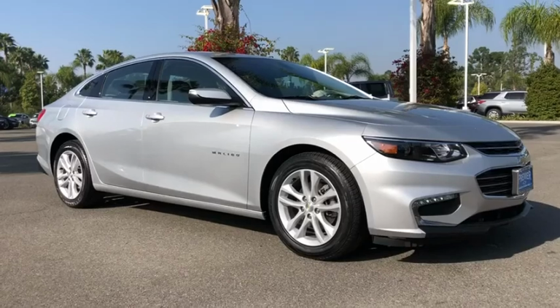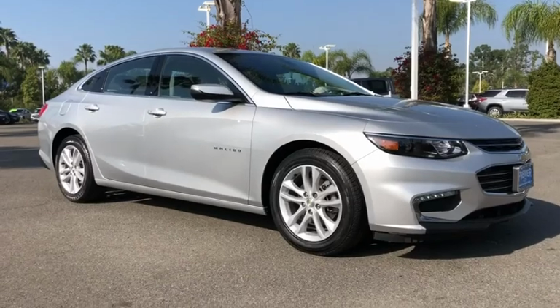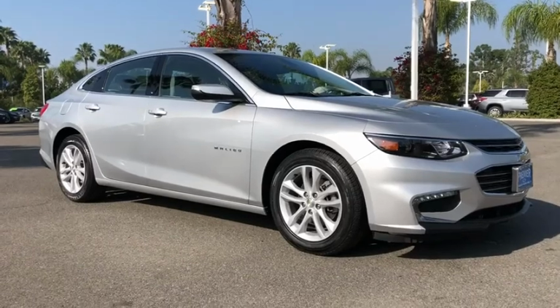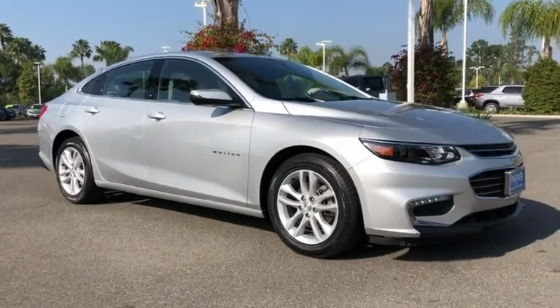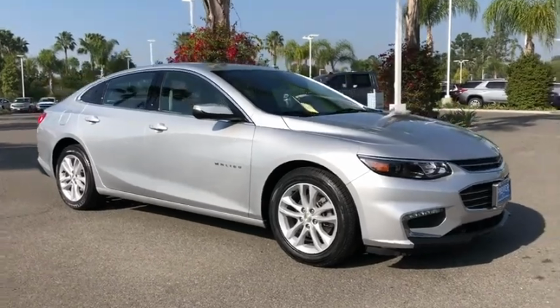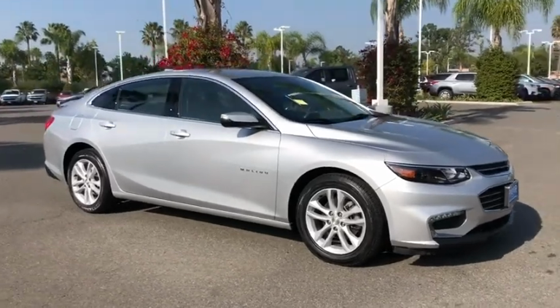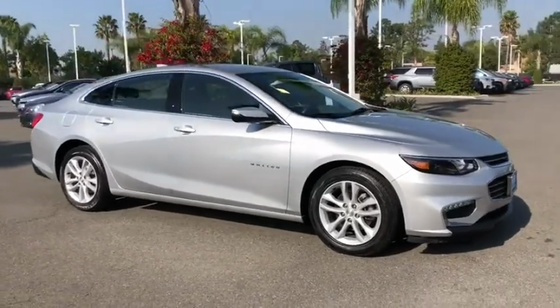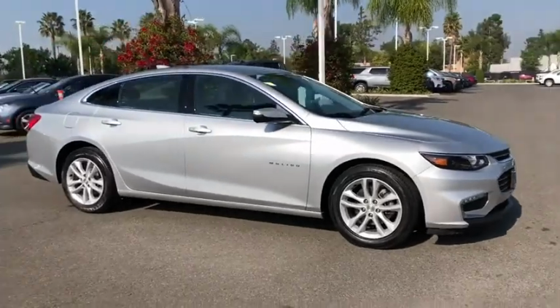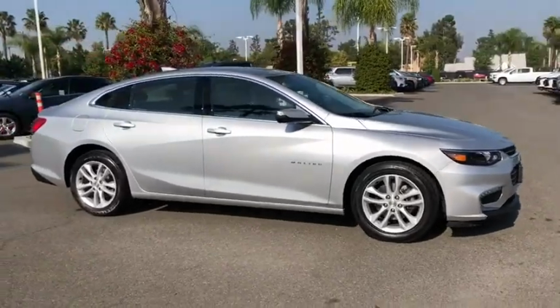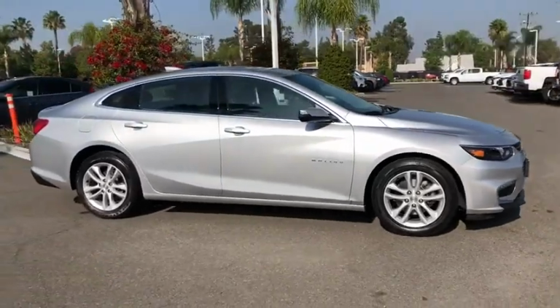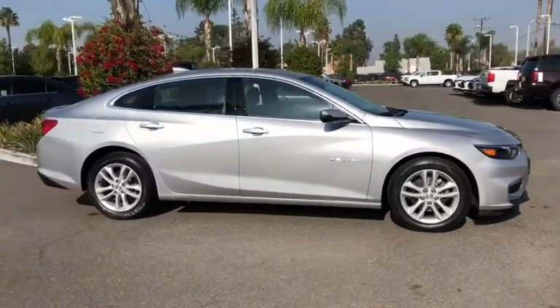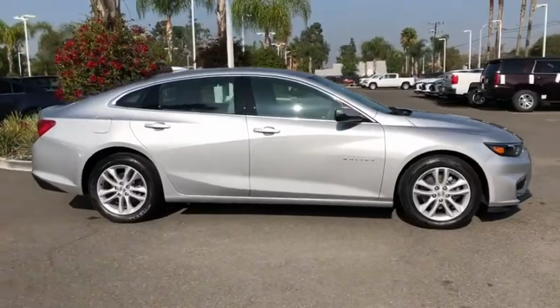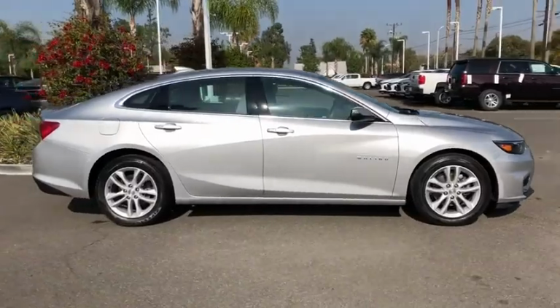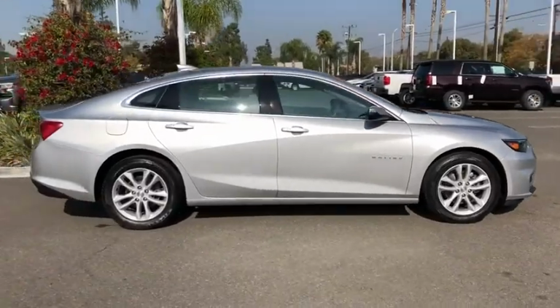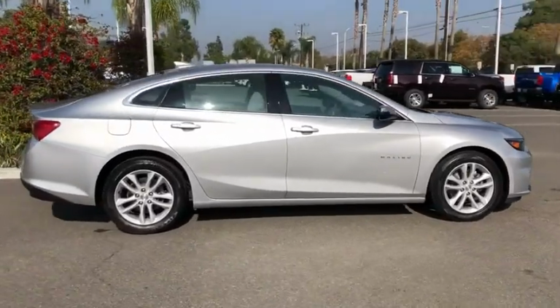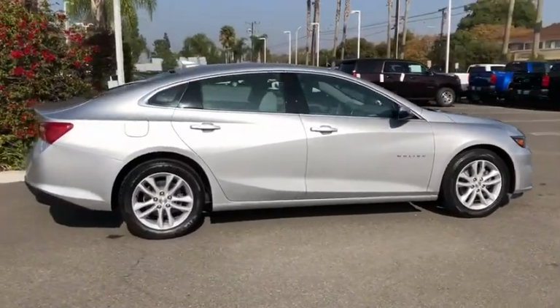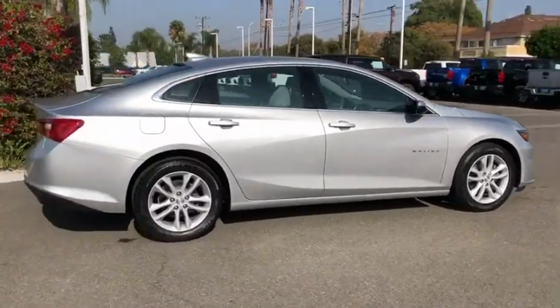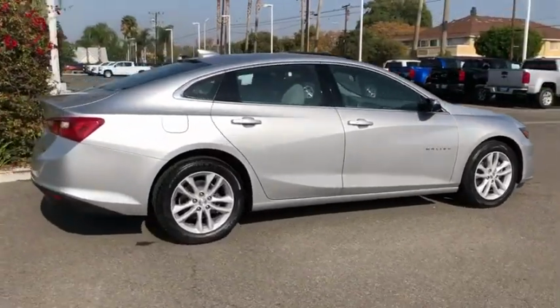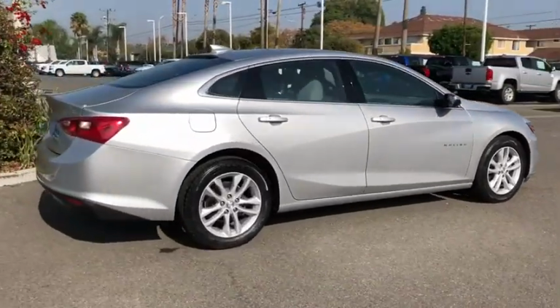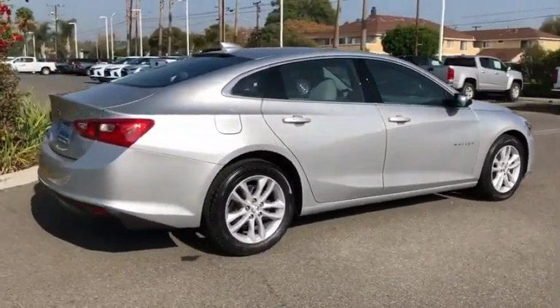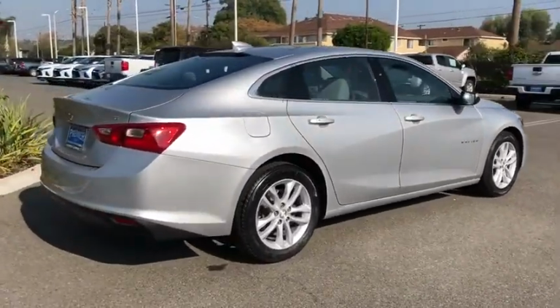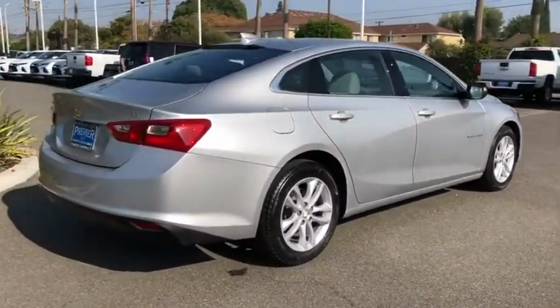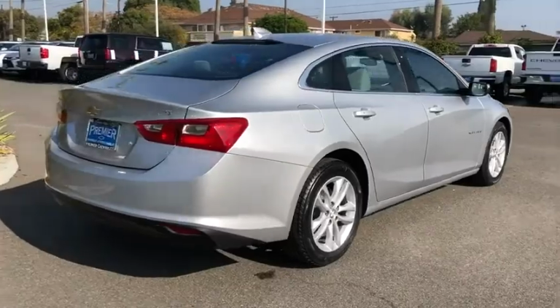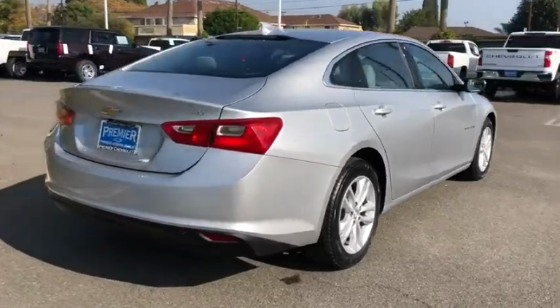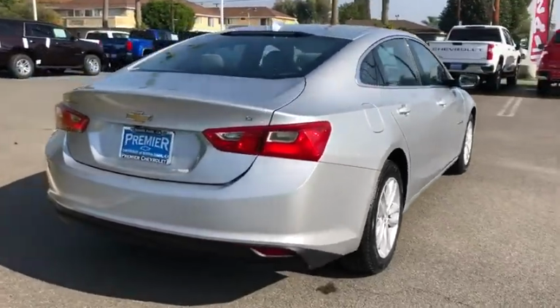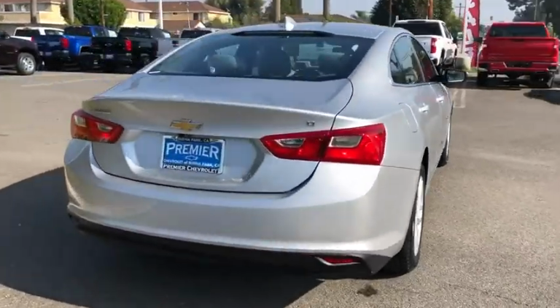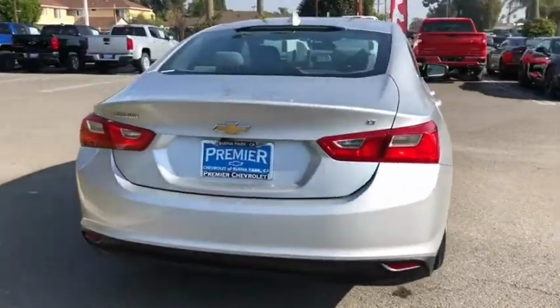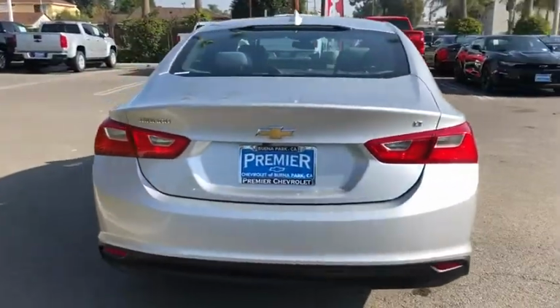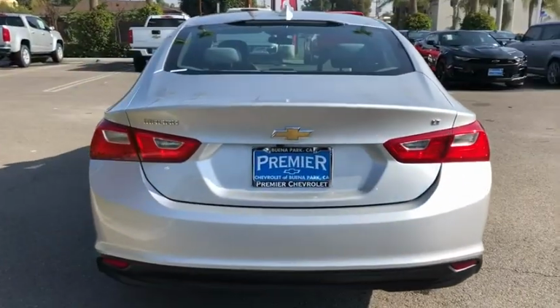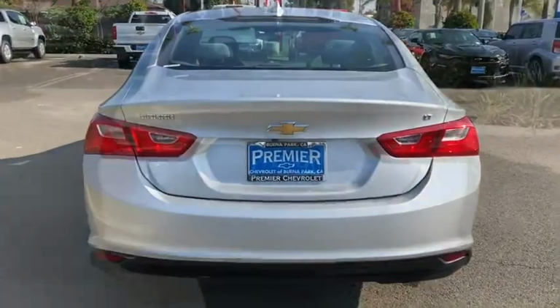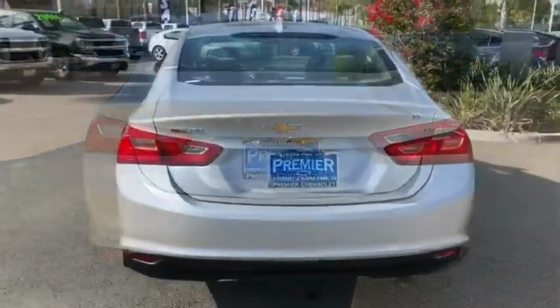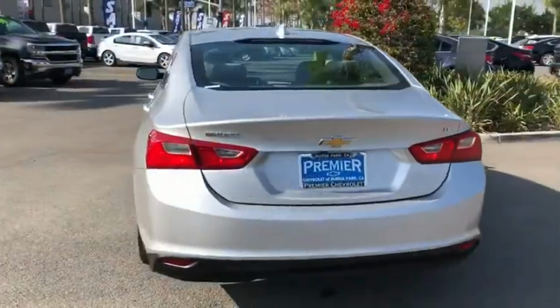Stop by and take a look at the 2018 Chevrolet Malibu, a combination of performance and fuel economy. The Malibu is a great commuting car. This vehicle has less than 45,000 miles. Here are some of this vehicle's great options.